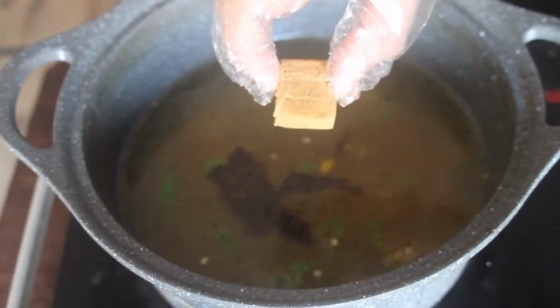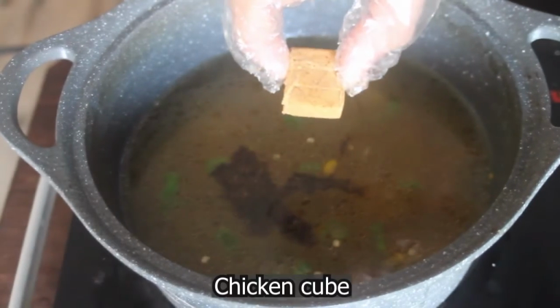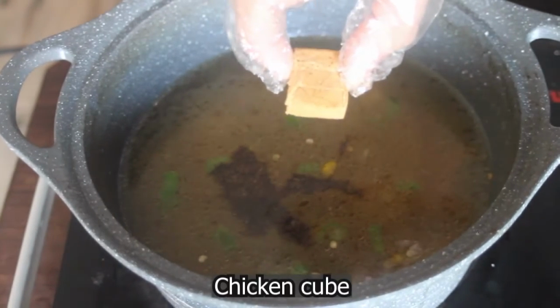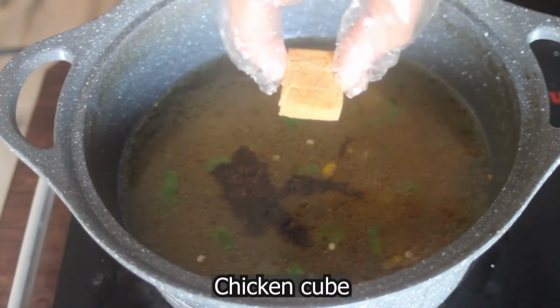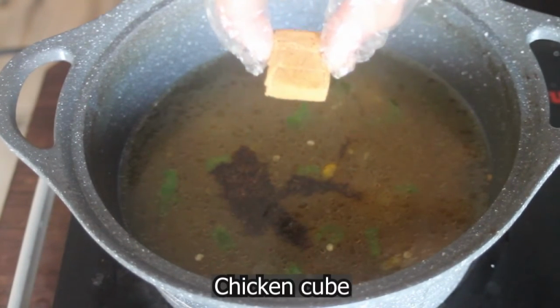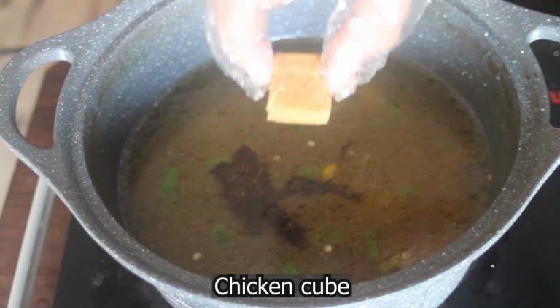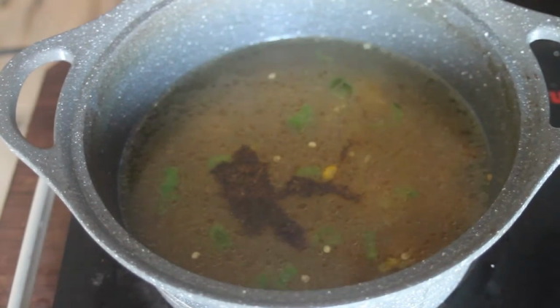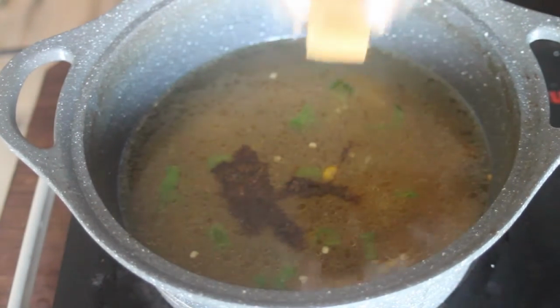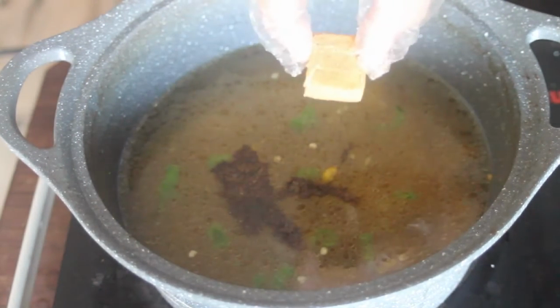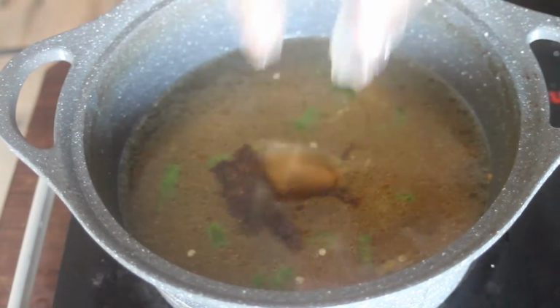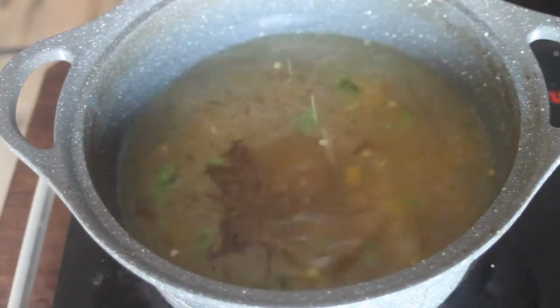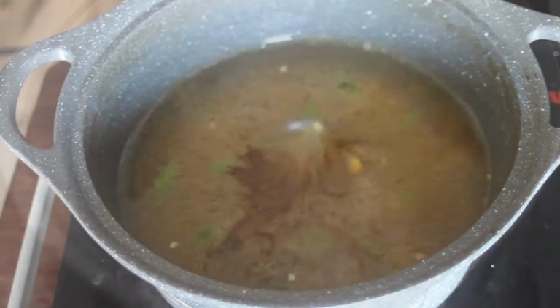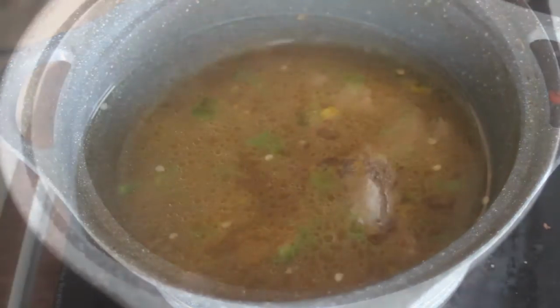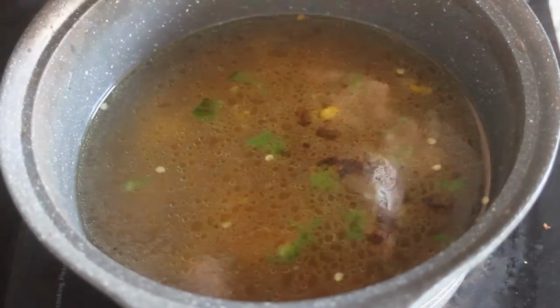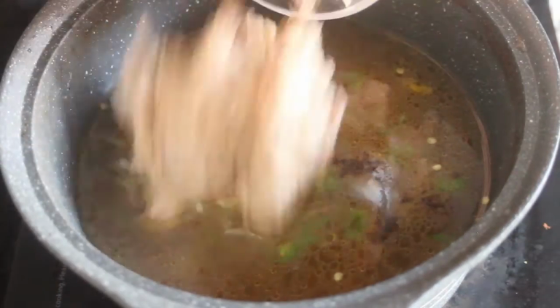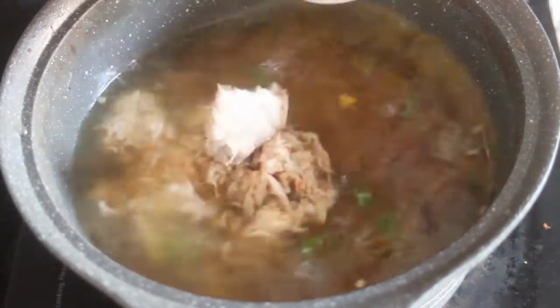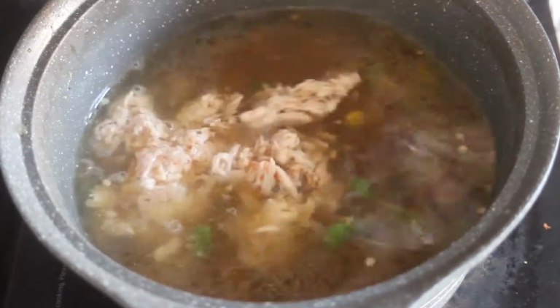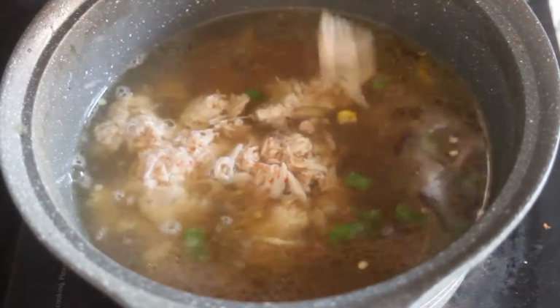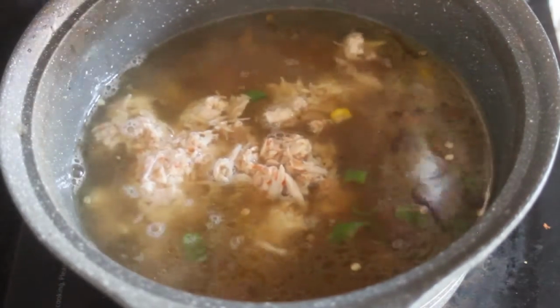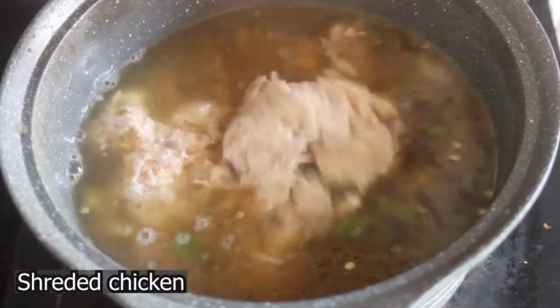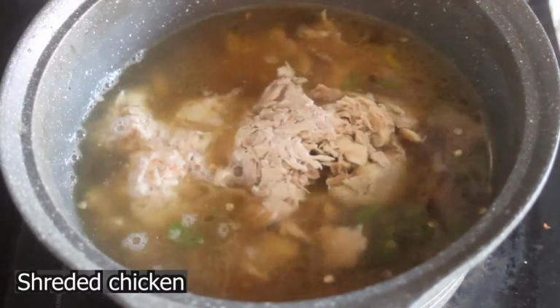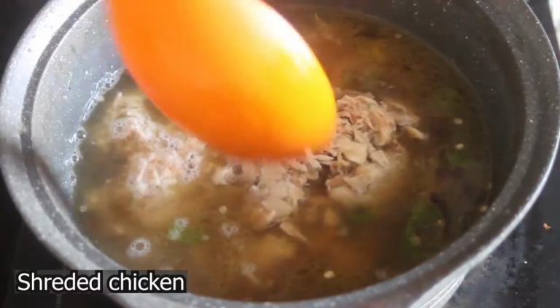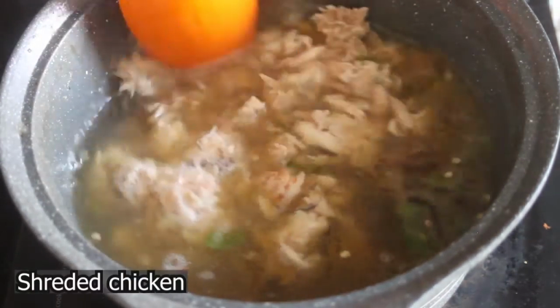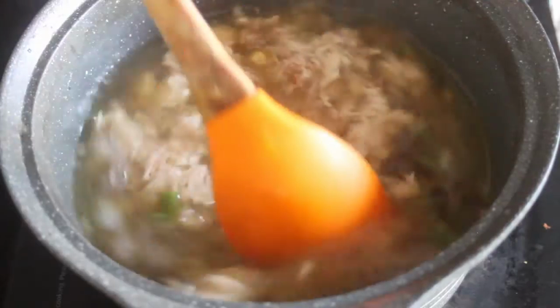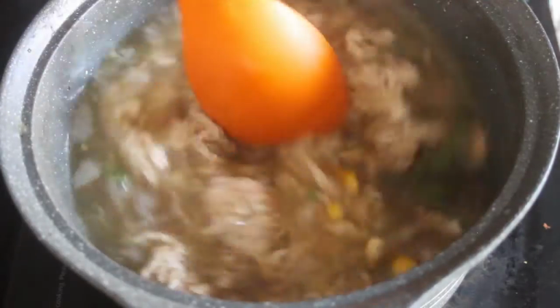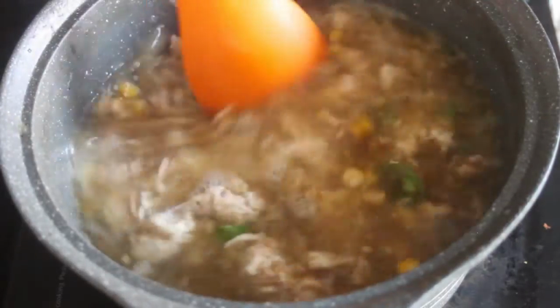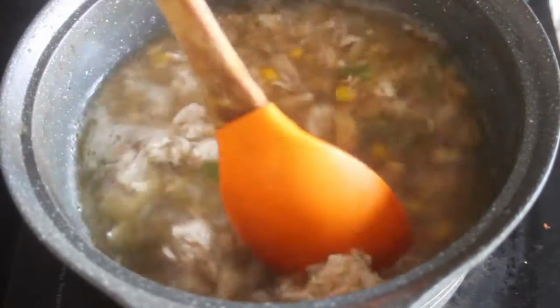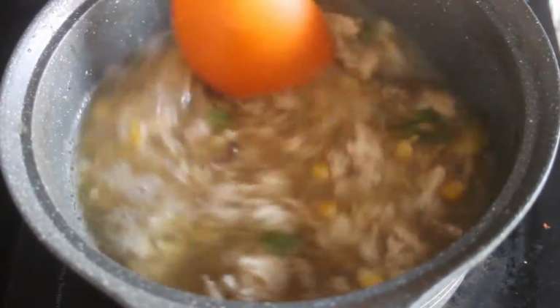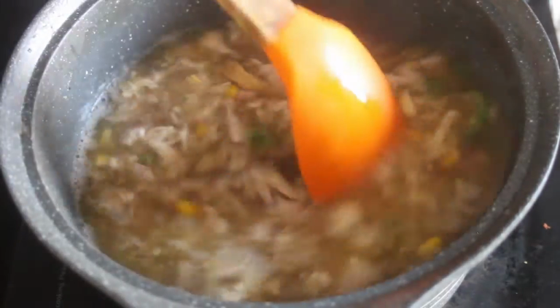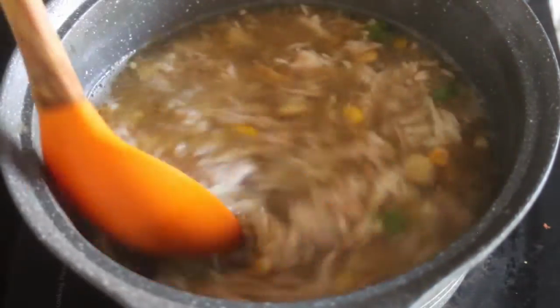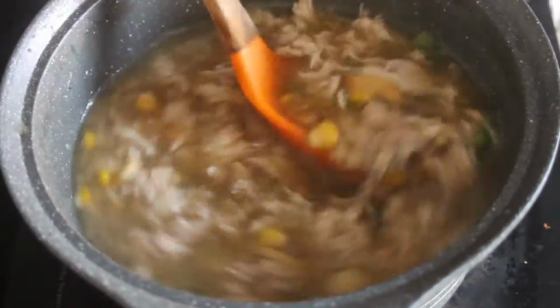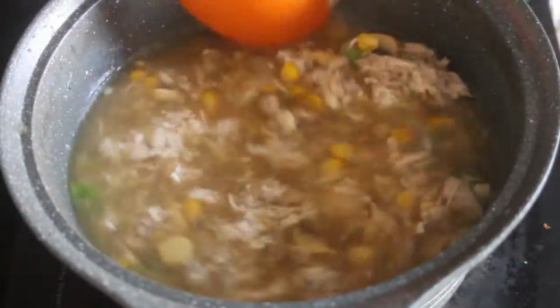After that, I added spices: salt, garlic, and a chicken cube. If you don't have a chicken cube, you can add chicken powder instead. After adding that, just add the shredded chicken, which I told you in the first step — you should shred the chicken before adding it.